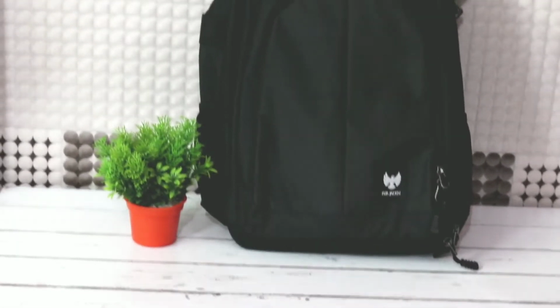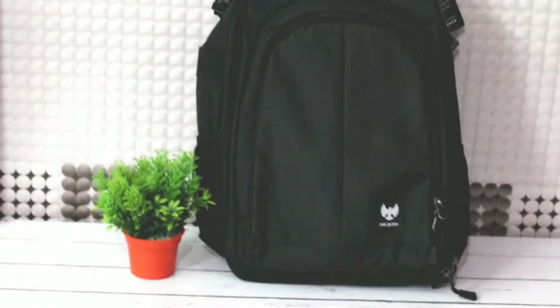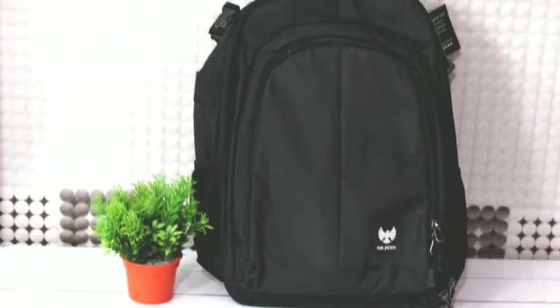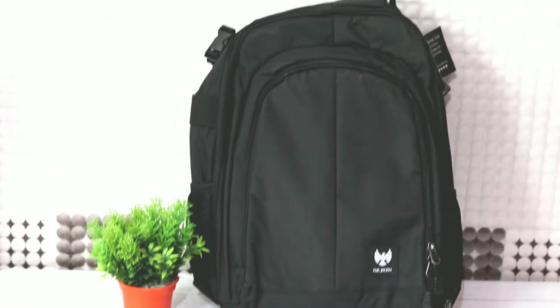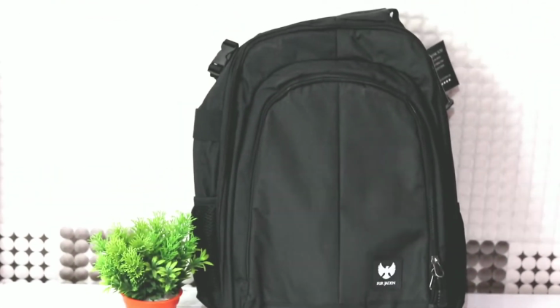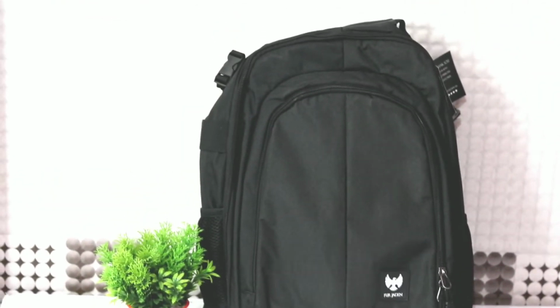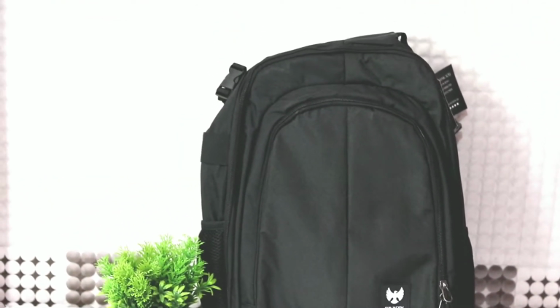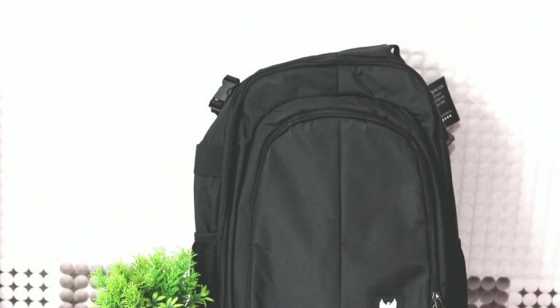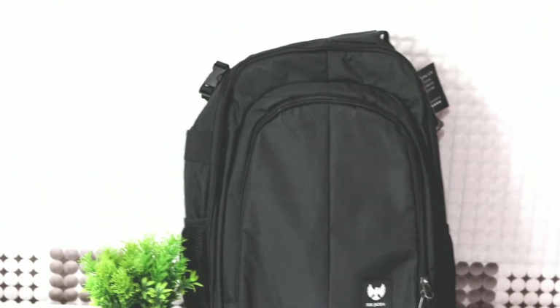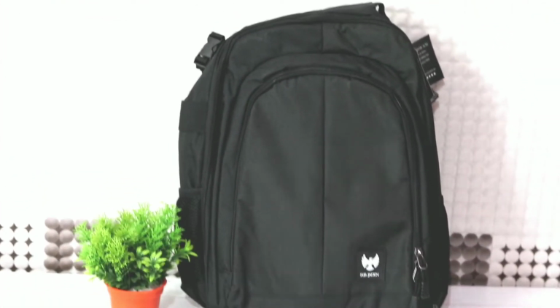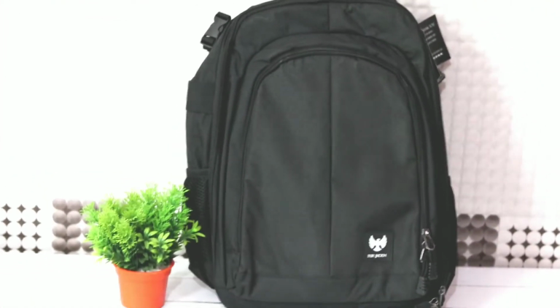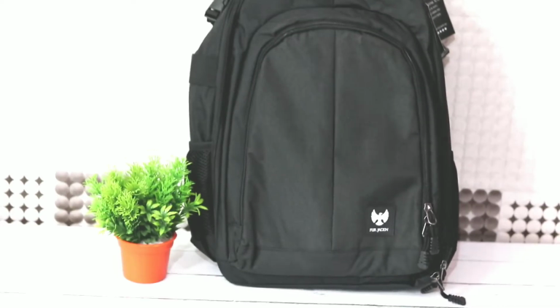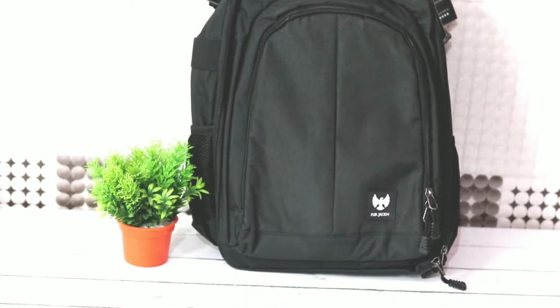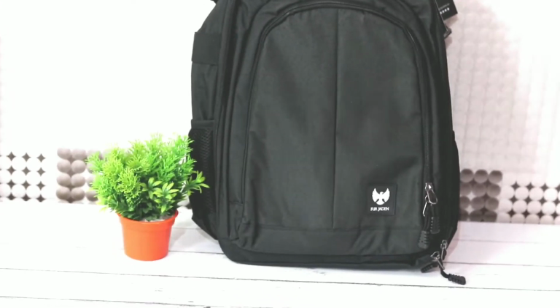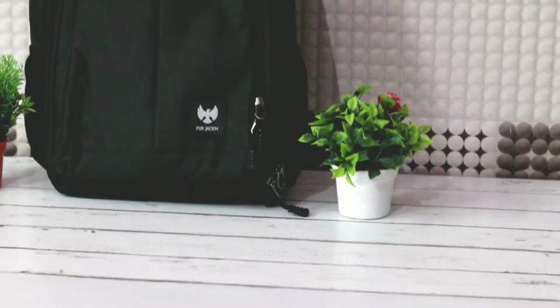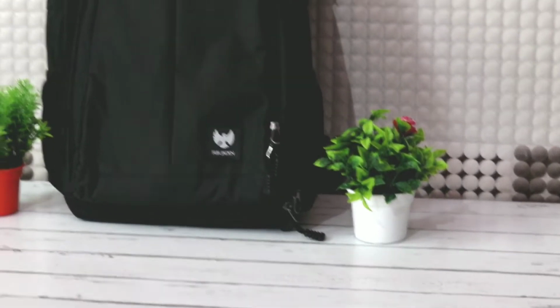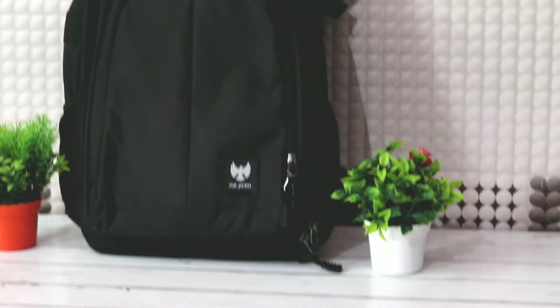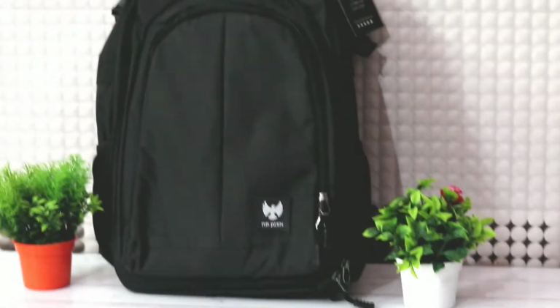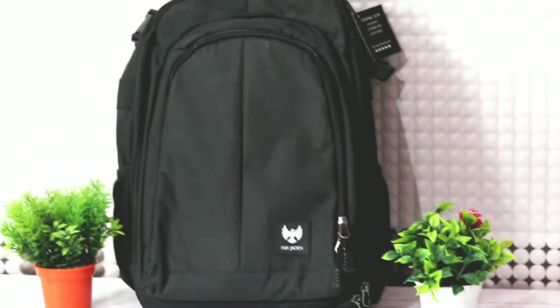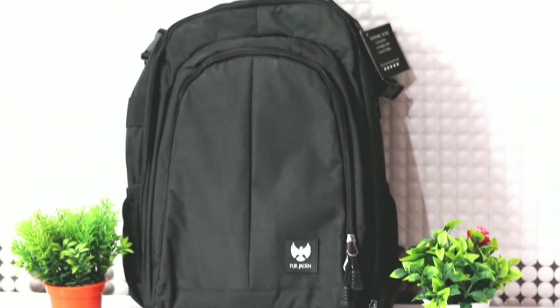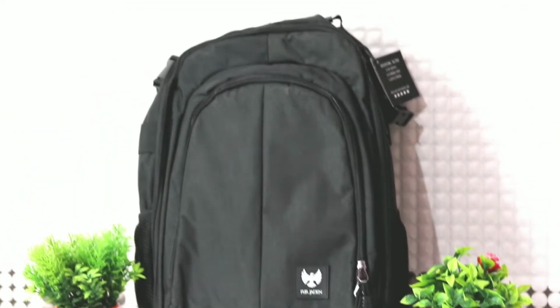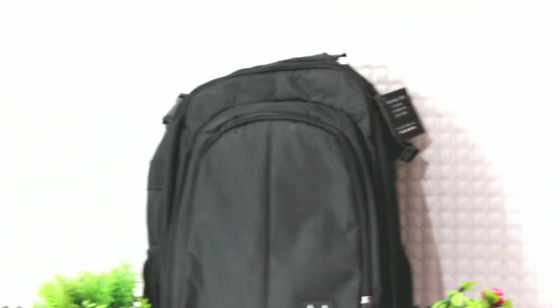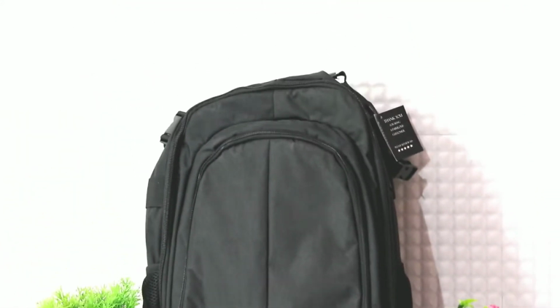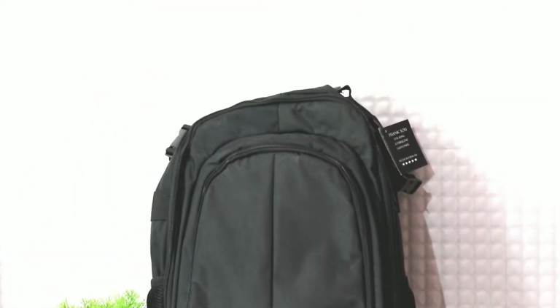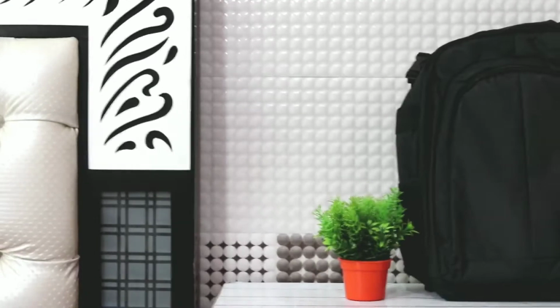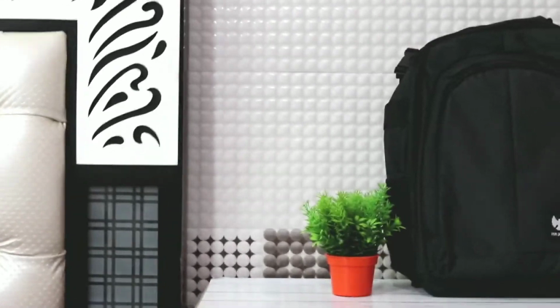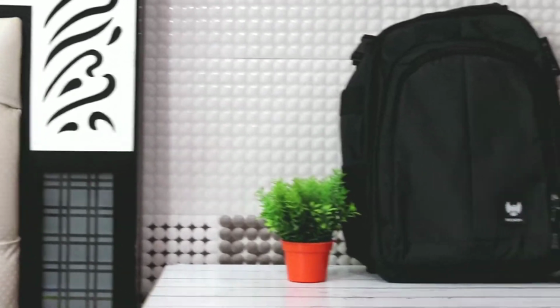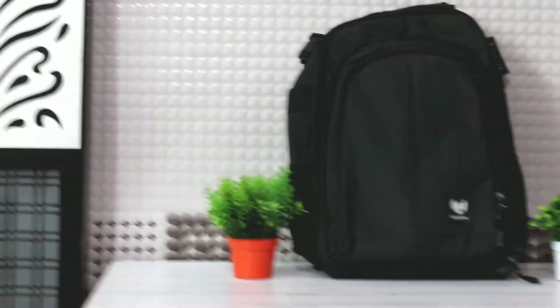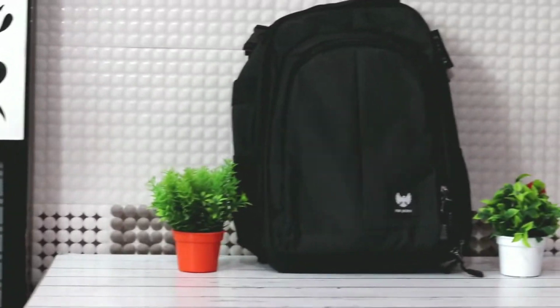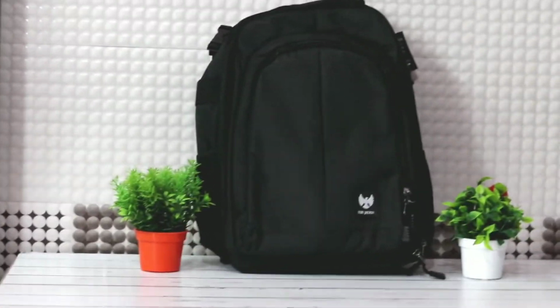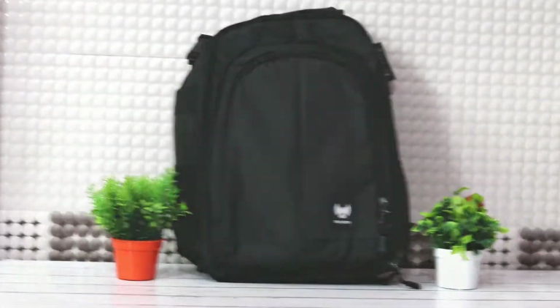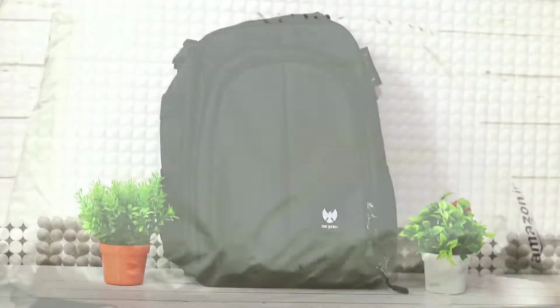Guys, this is not a normal backpack. You can see your DSLR, SLR, camera lenses, charger, battery, SD card, and all things. And also a tripod holder. Let's start this unboxing and show the whole content.